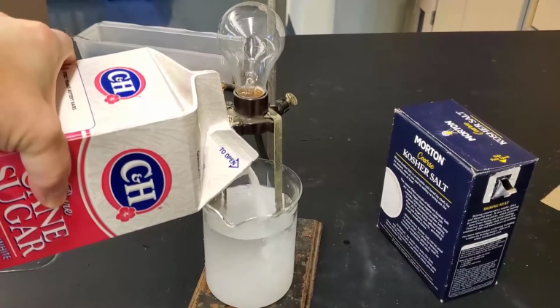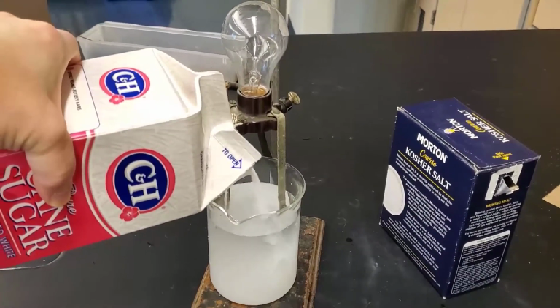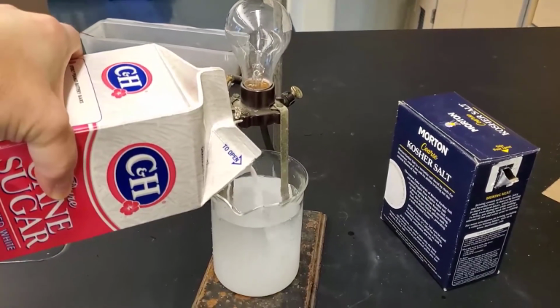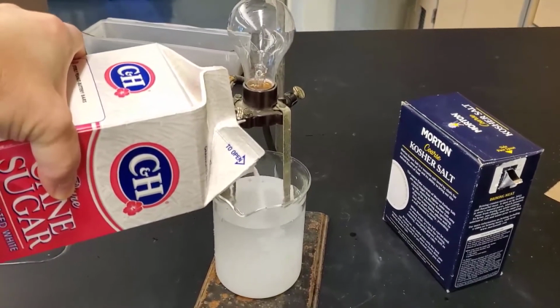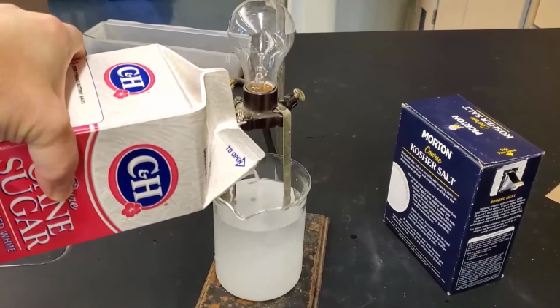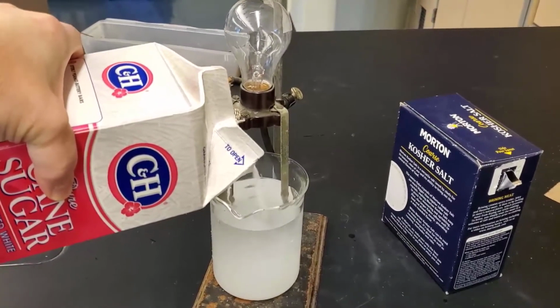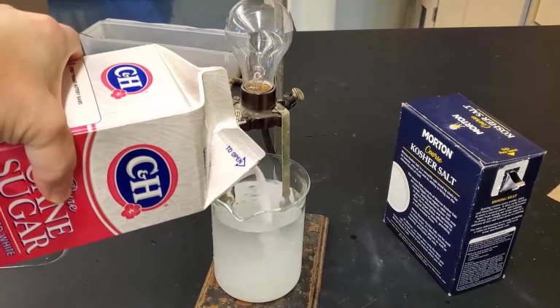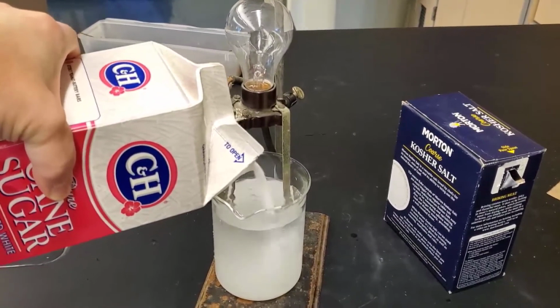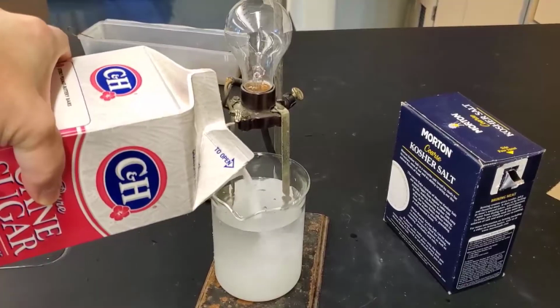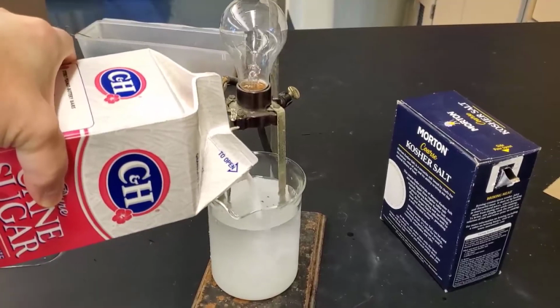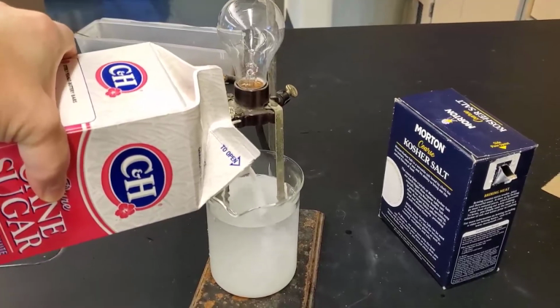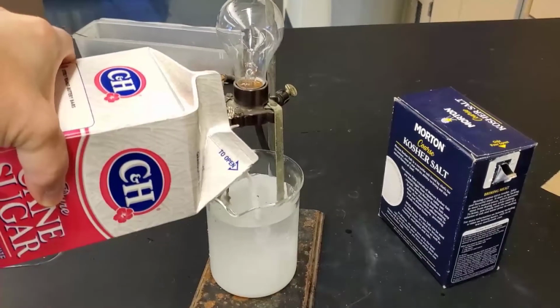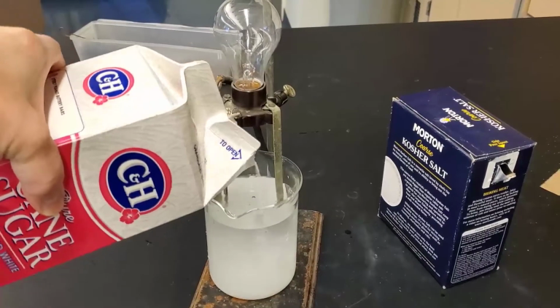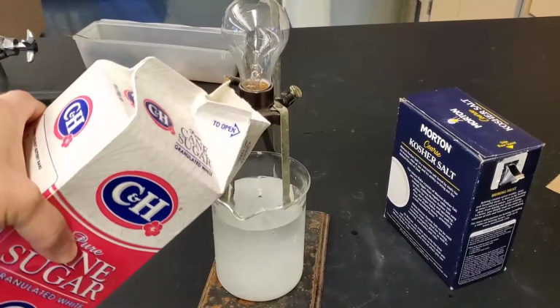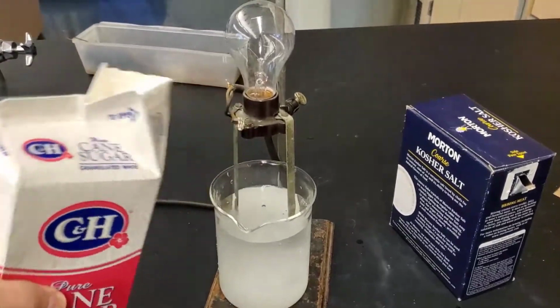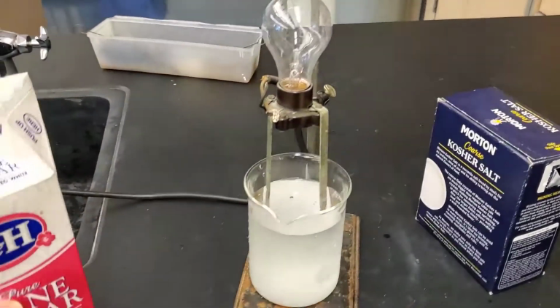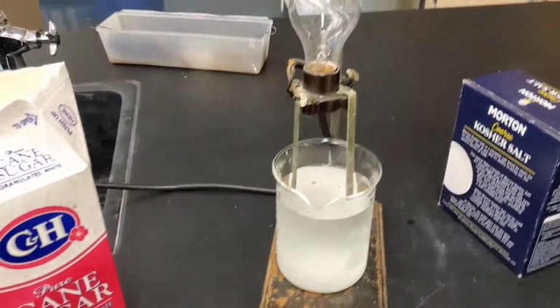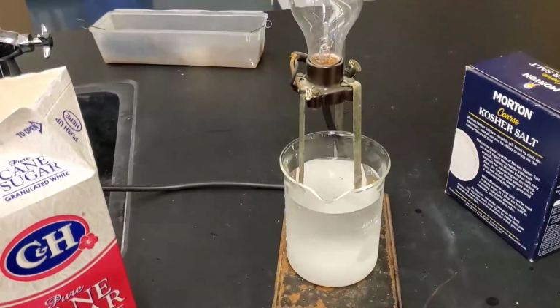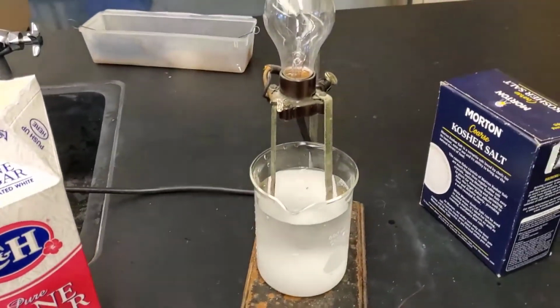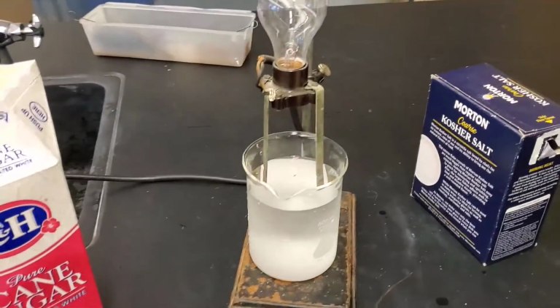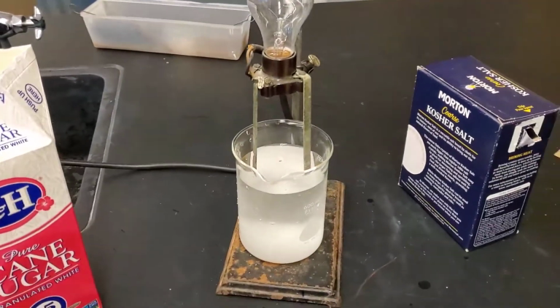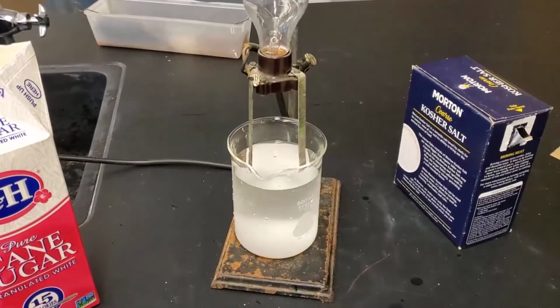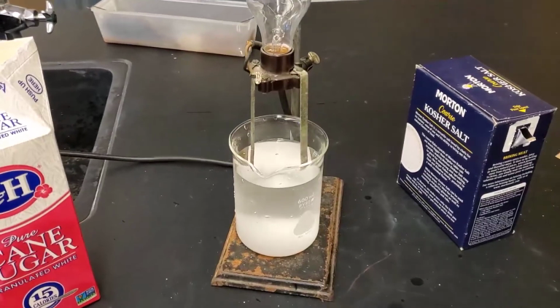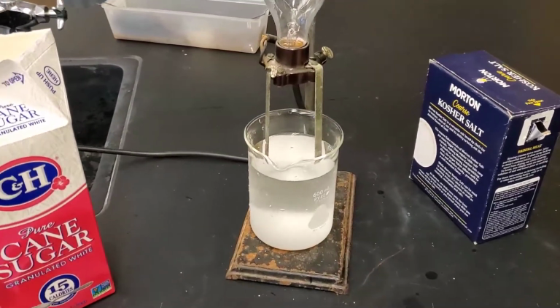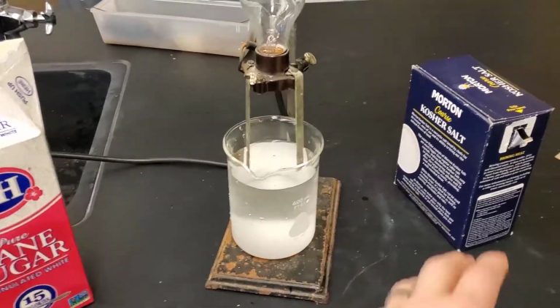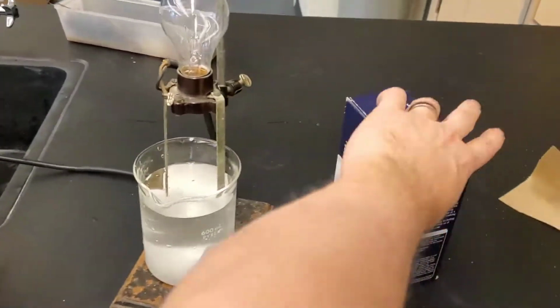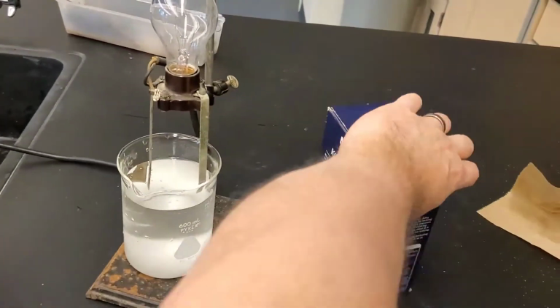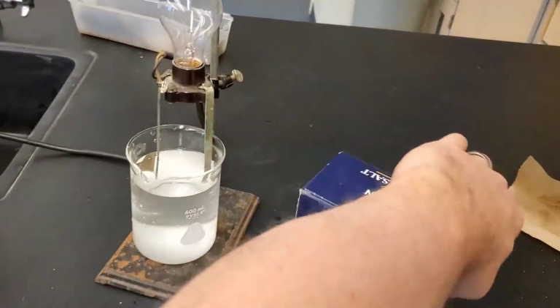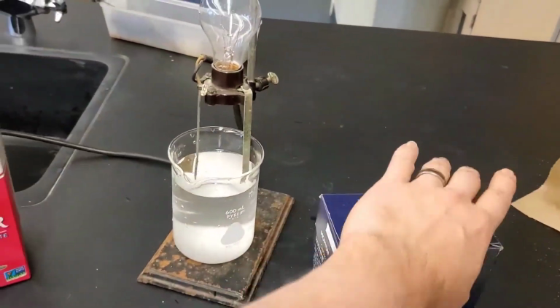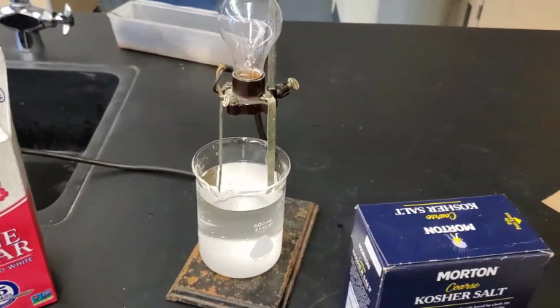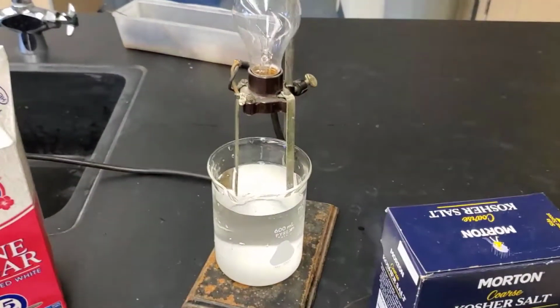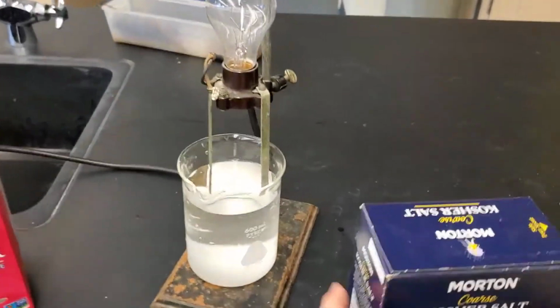Those of you with a sweet tooth are probably just cringing at this. But look, the light bulb is not going on. So for some reason, sugar doesn't break up into ions, and the reason it doesn't is because it's not an ionic compound.